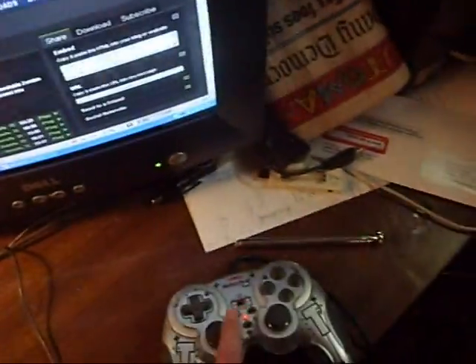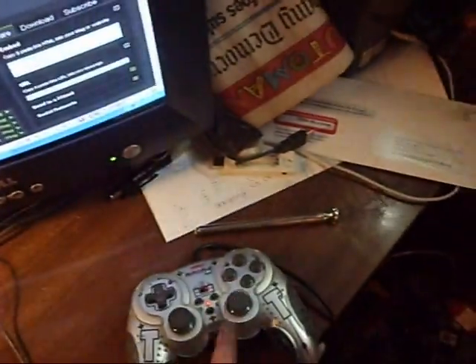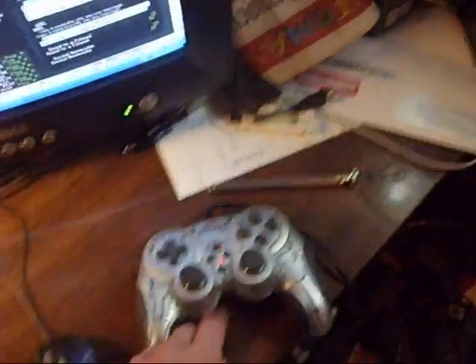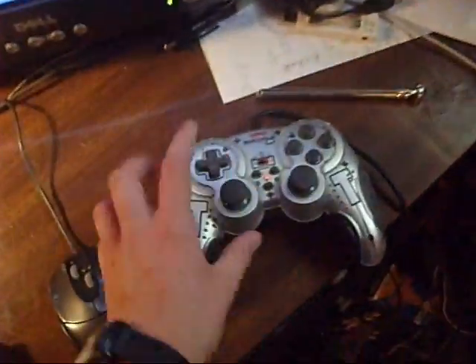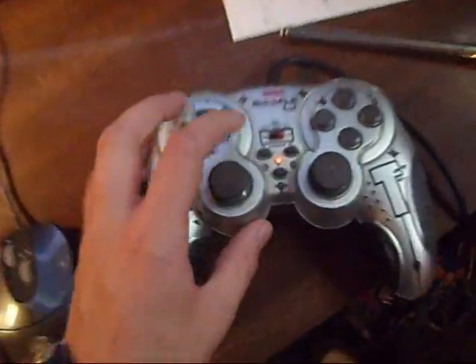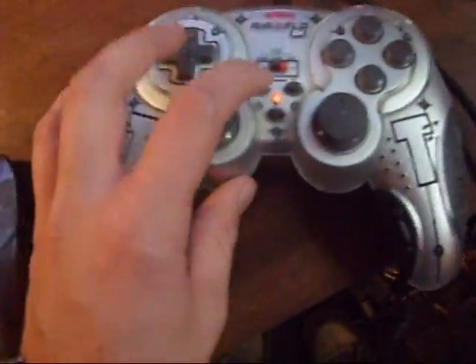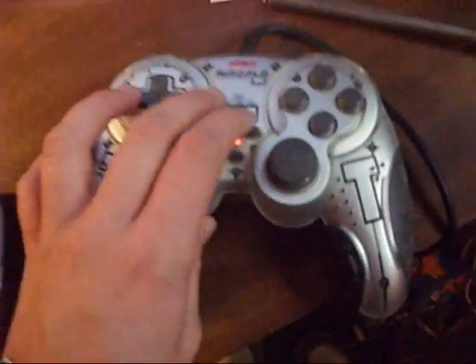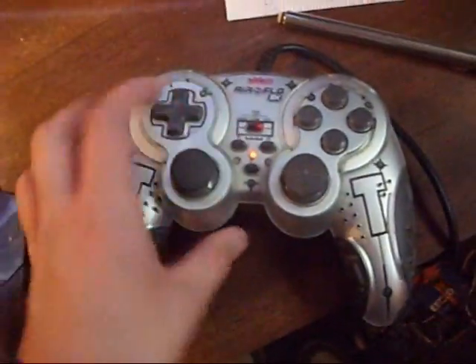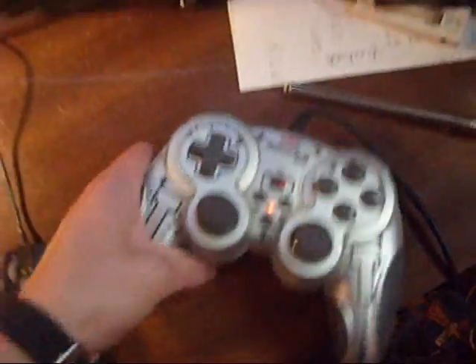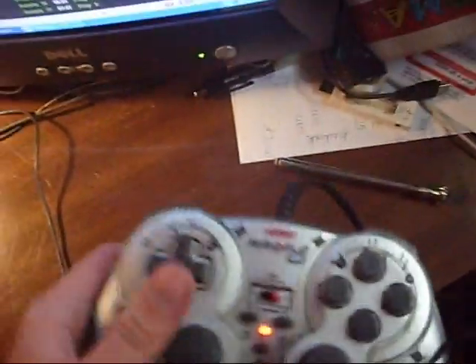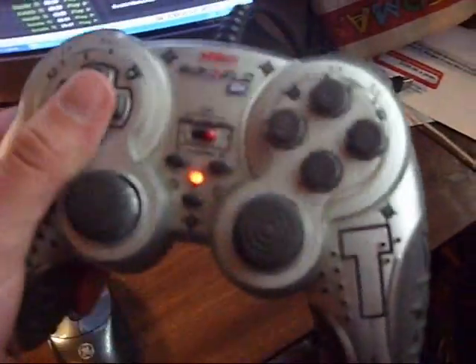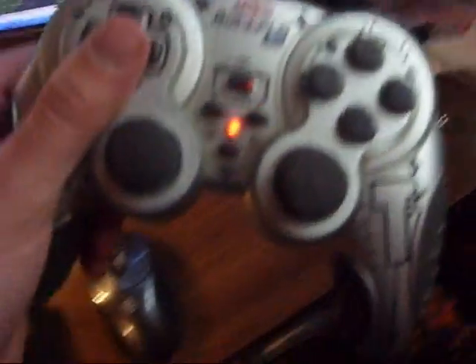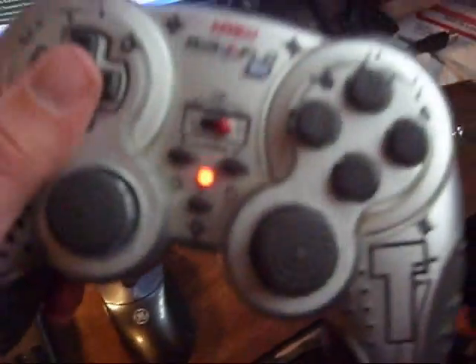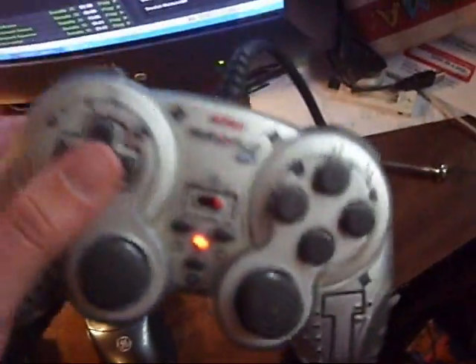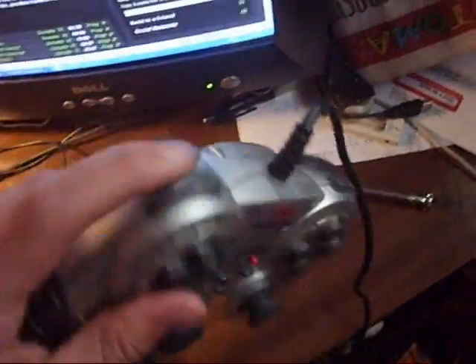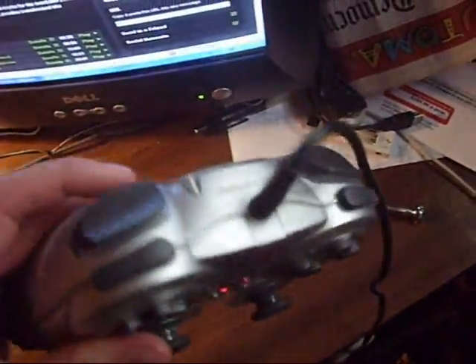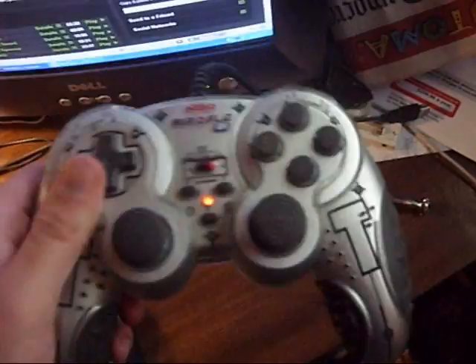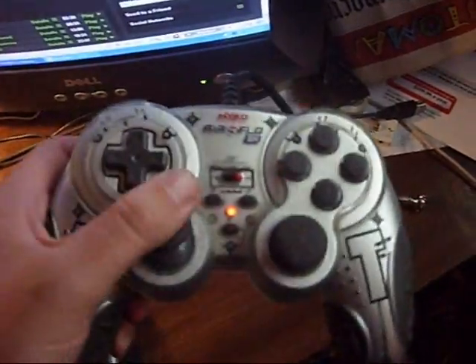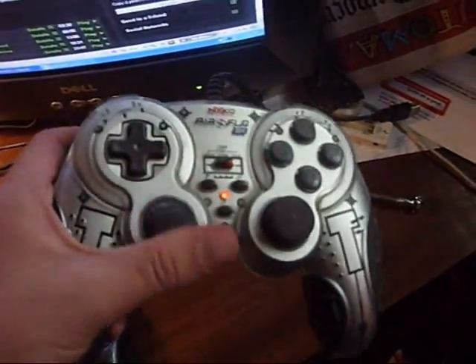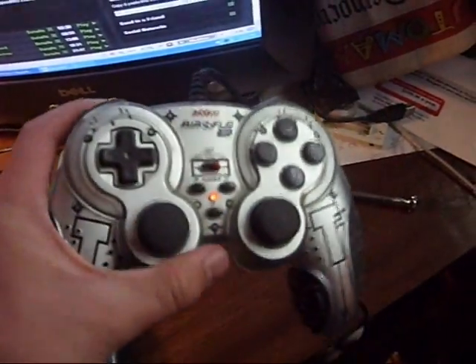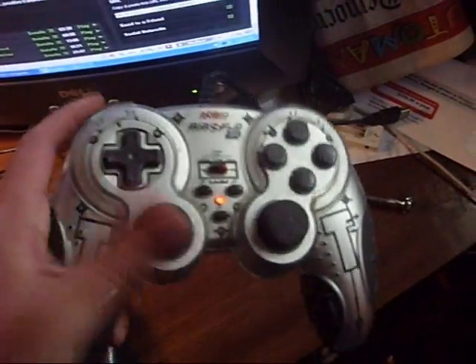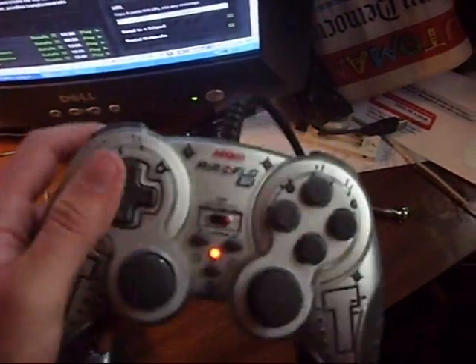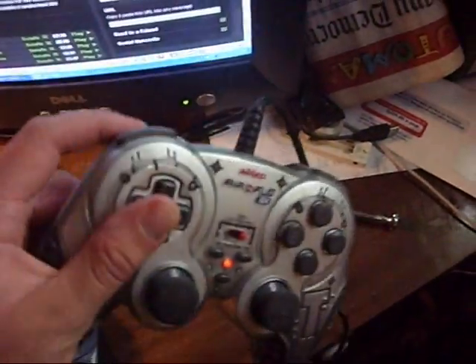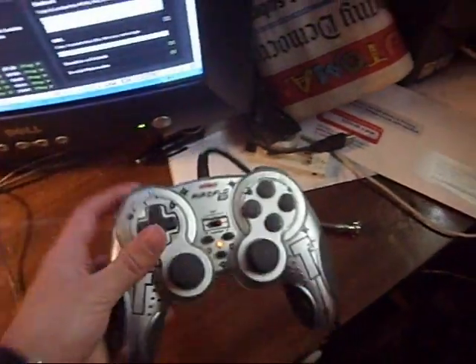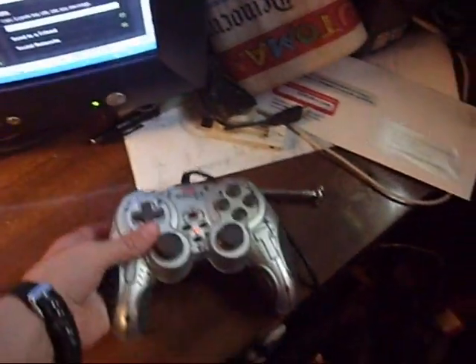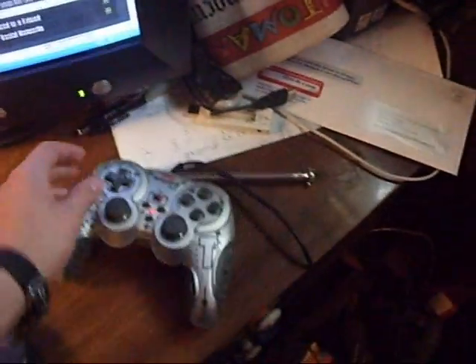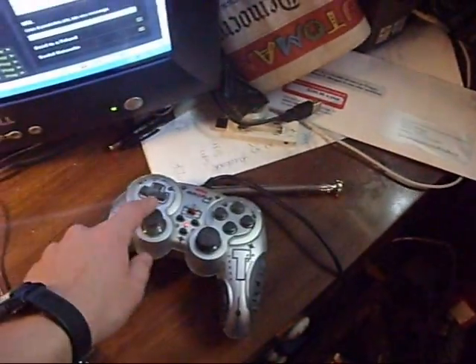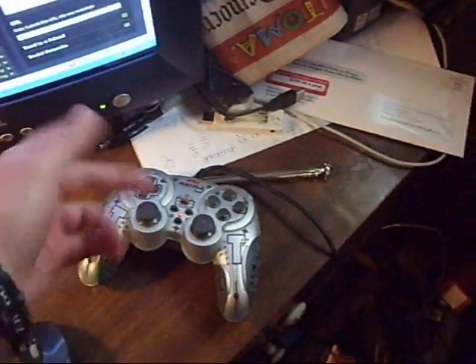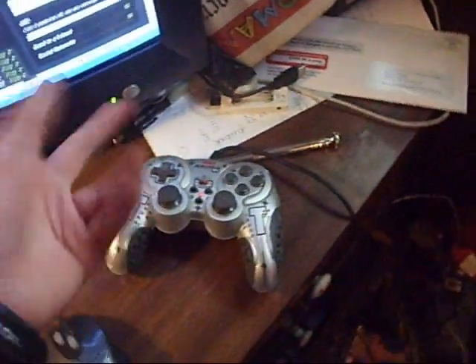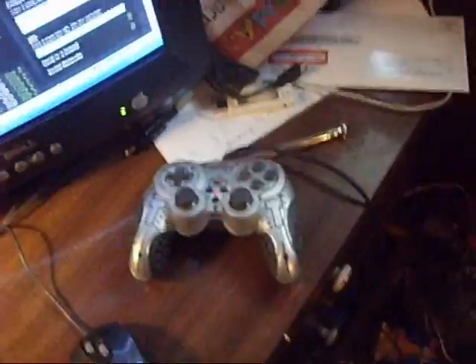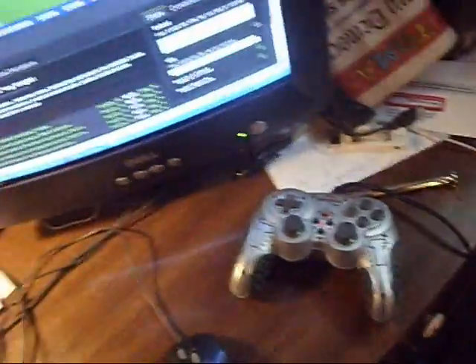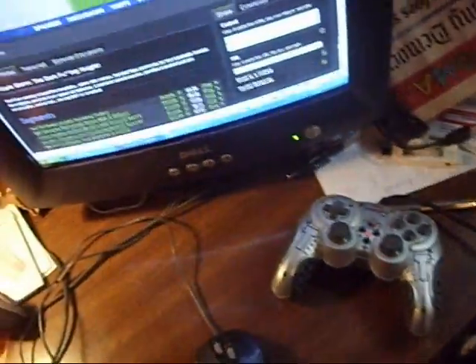So I got that. It's got twelve buttons on it, which is pretty good for some Super Nintendo, NES, and whatever gaming I want to do.